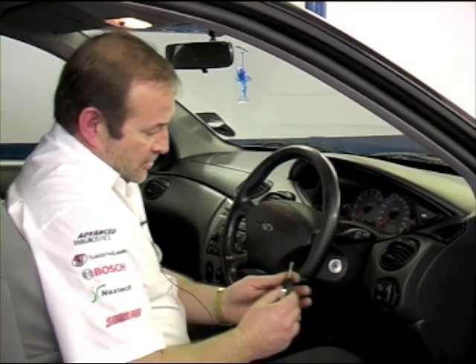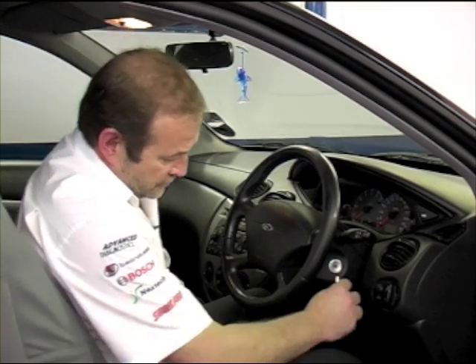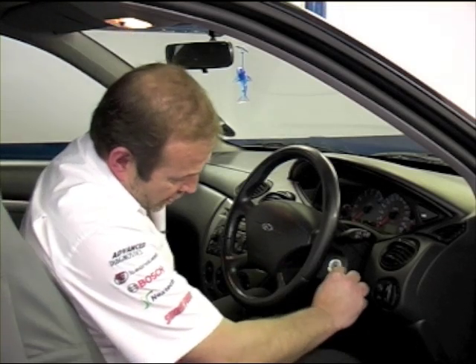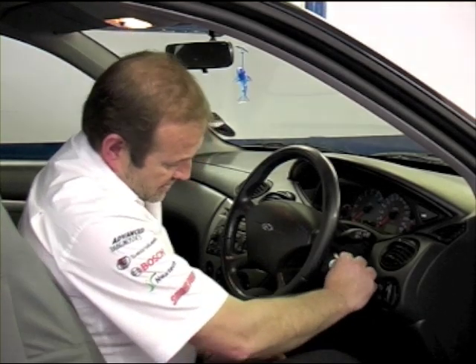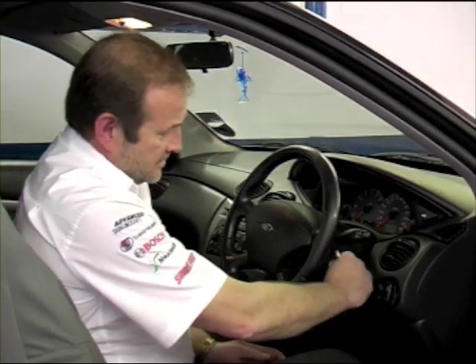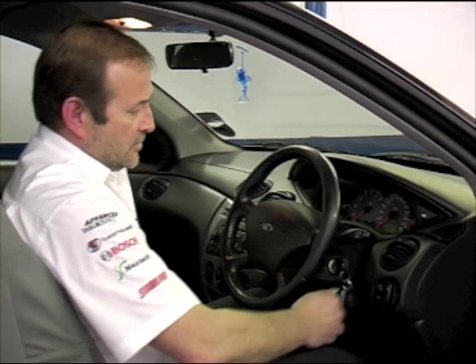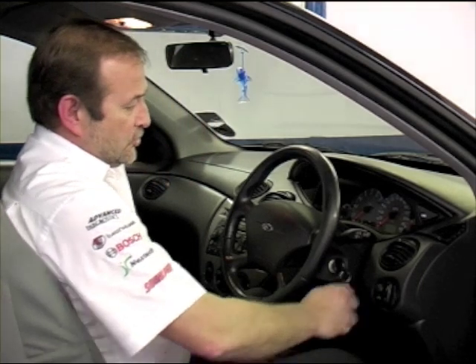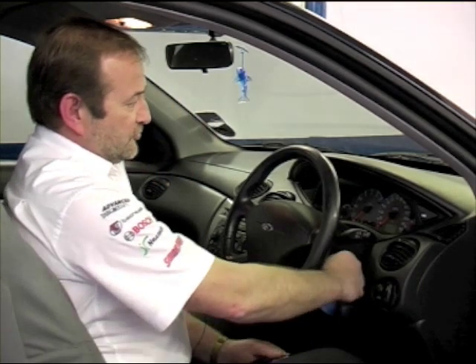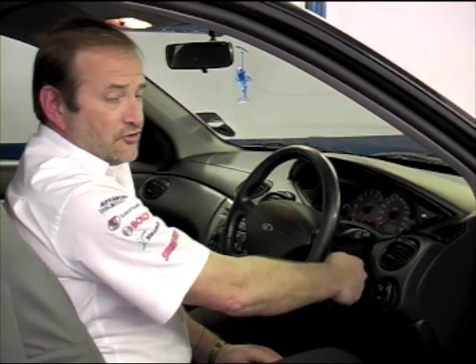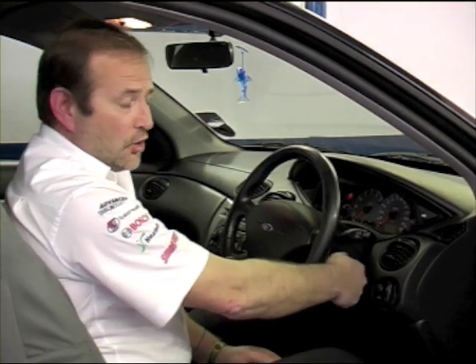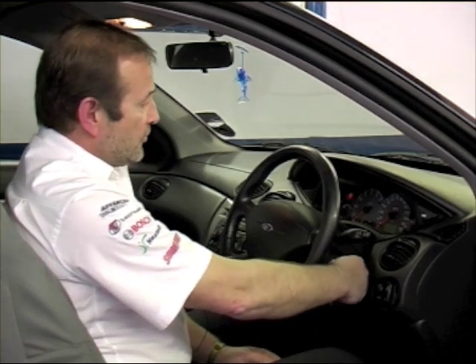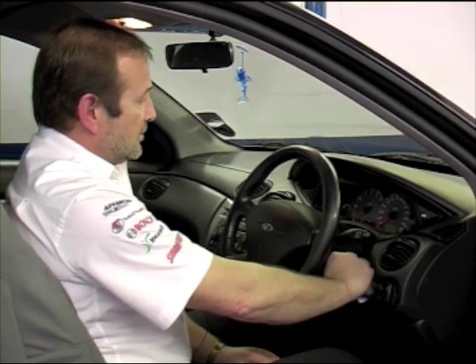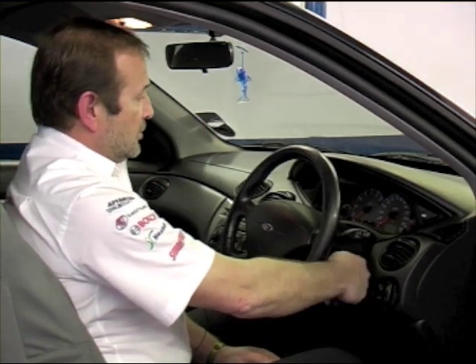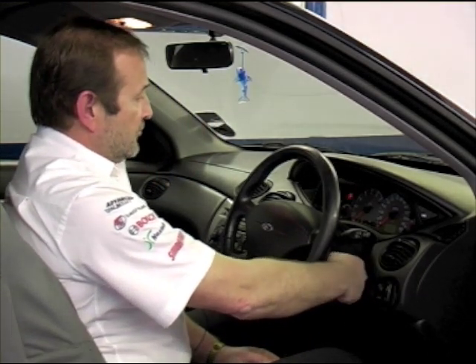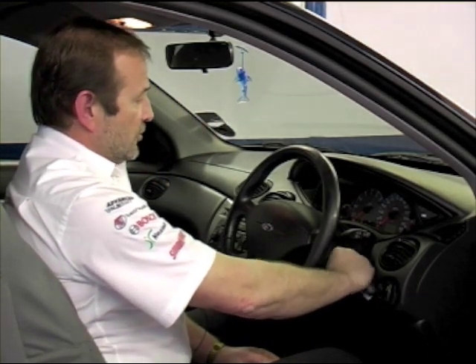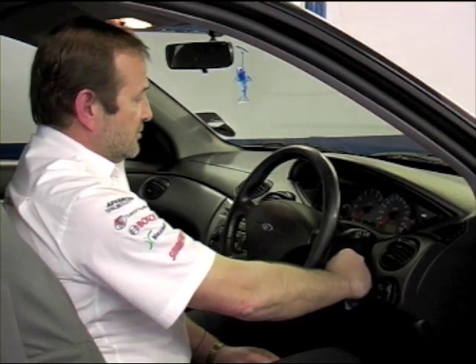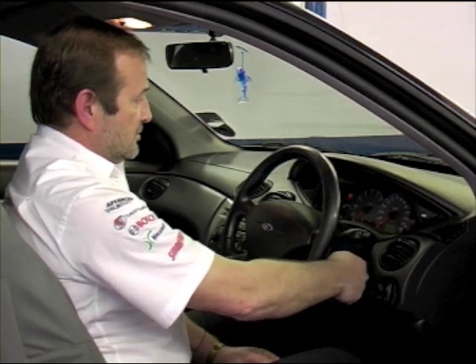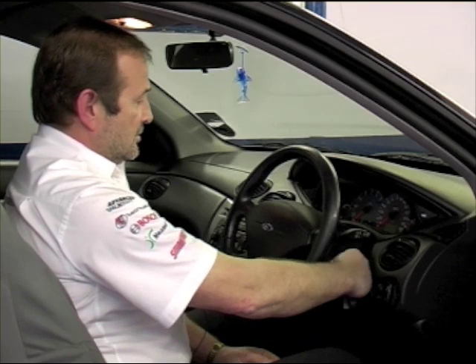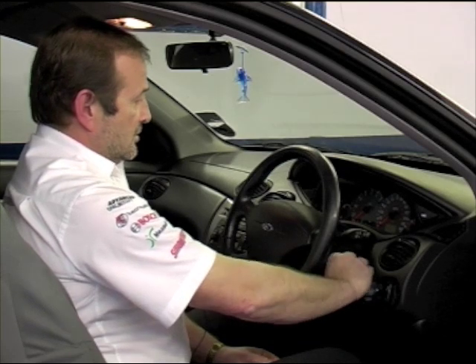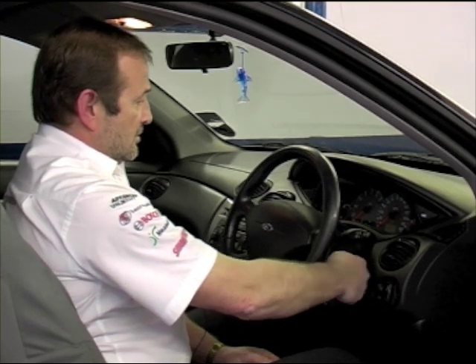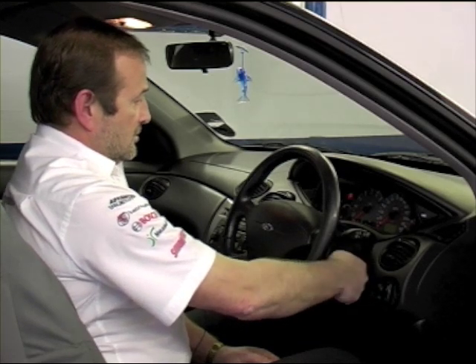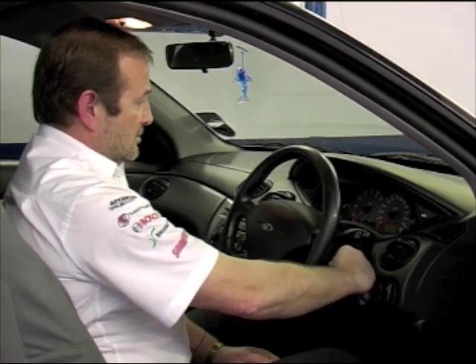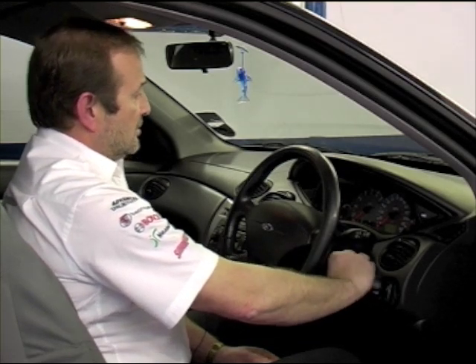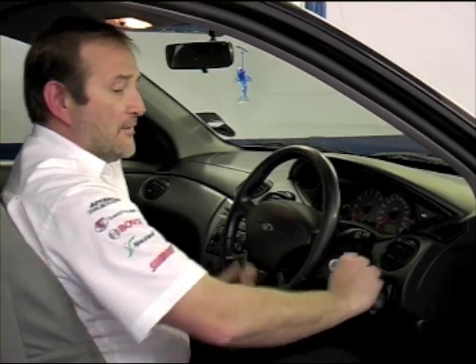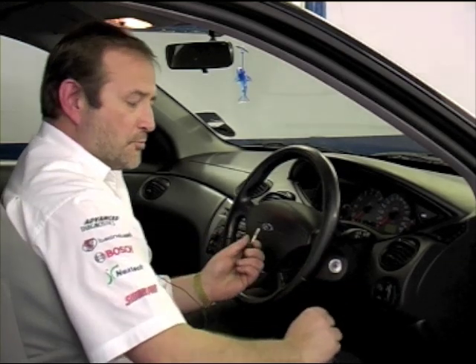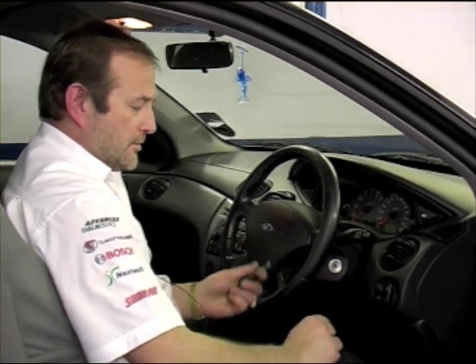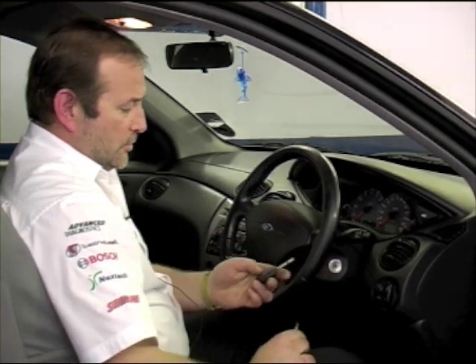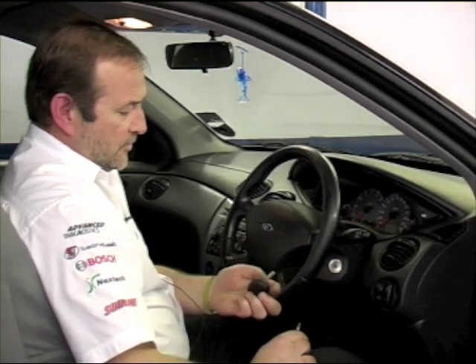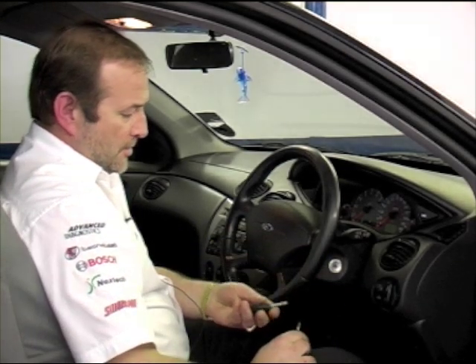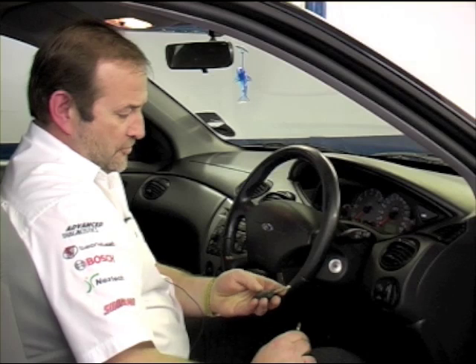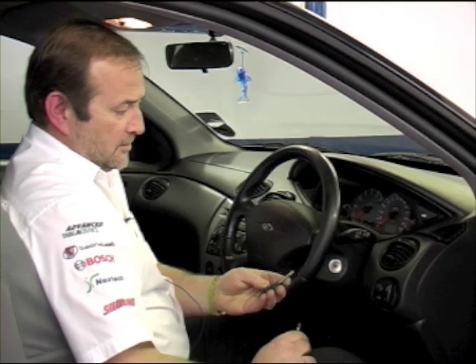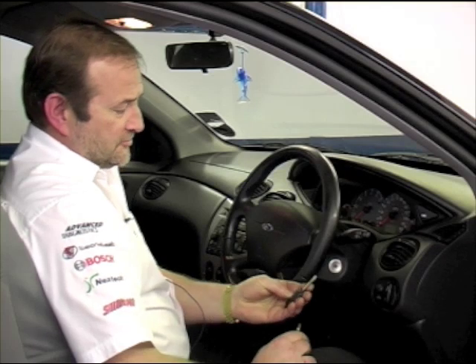Using either key, switch the ignition on and off four times. There is our bleep, quickly followed by pressing the lock button.